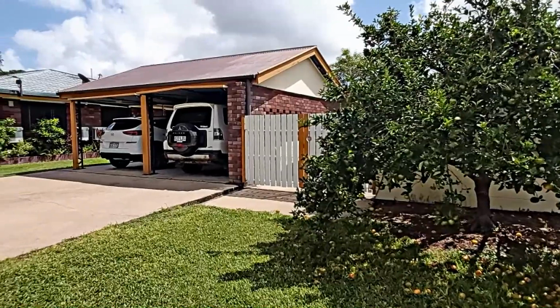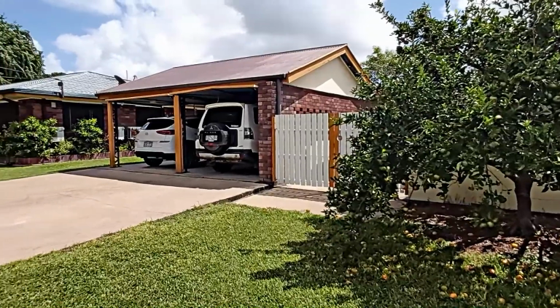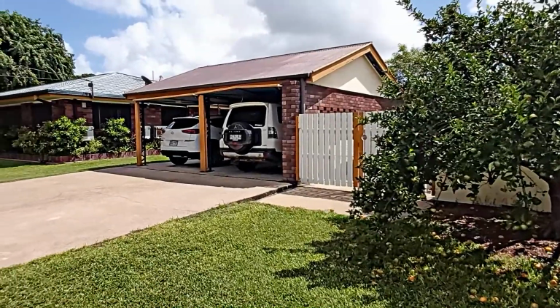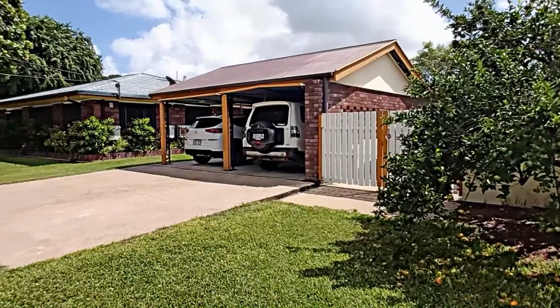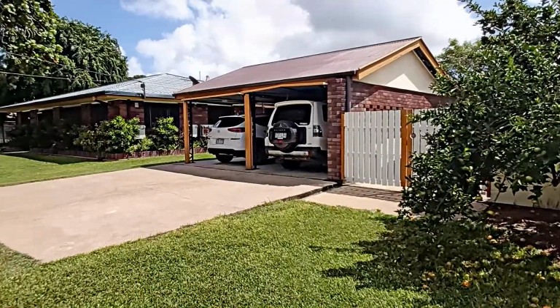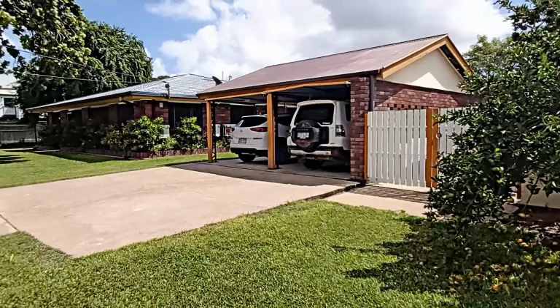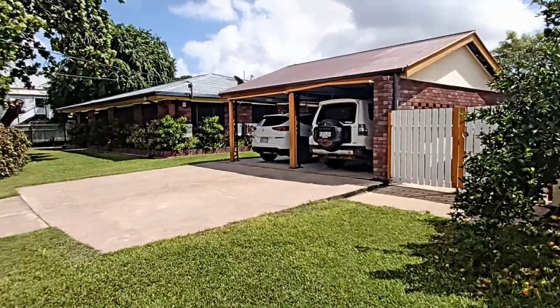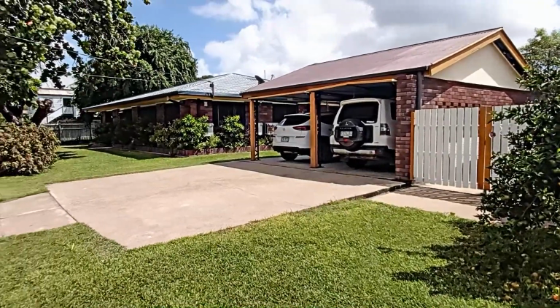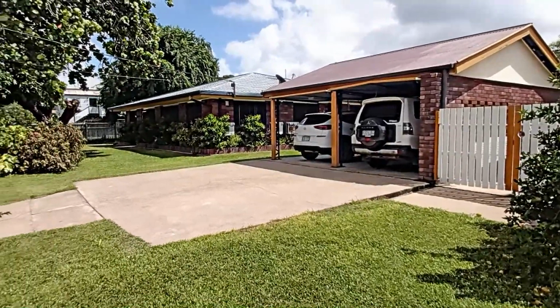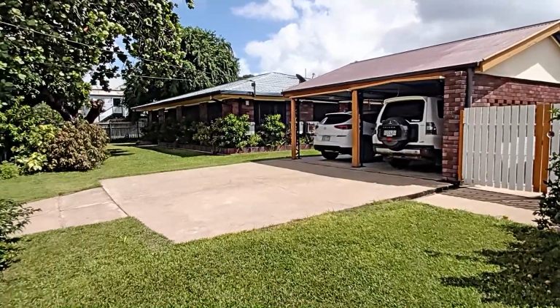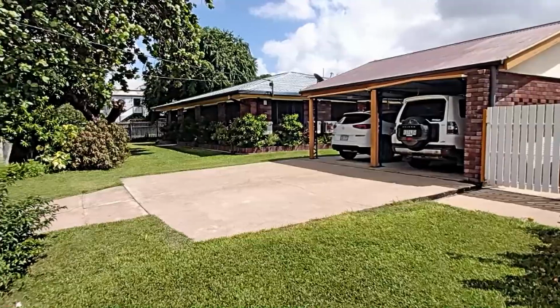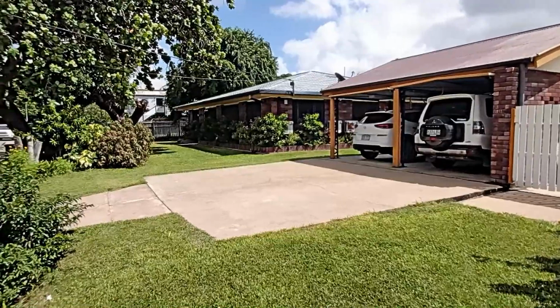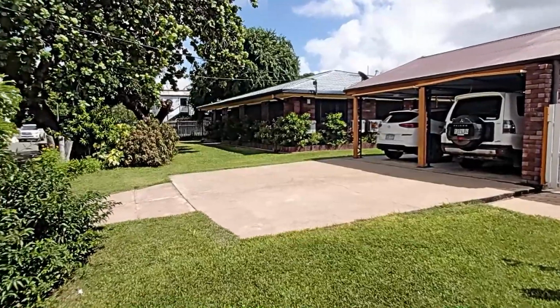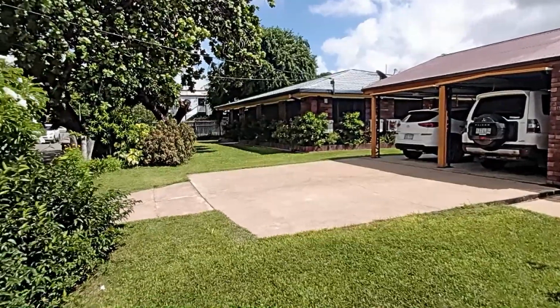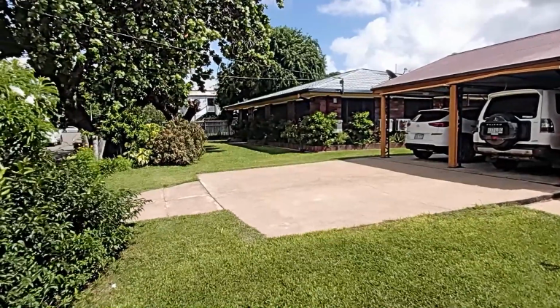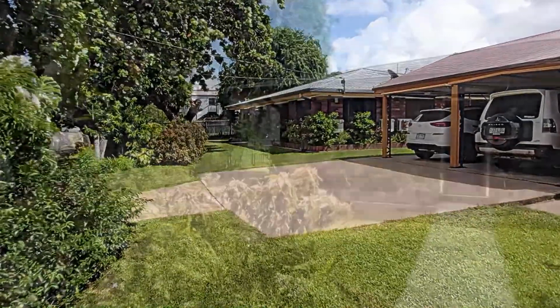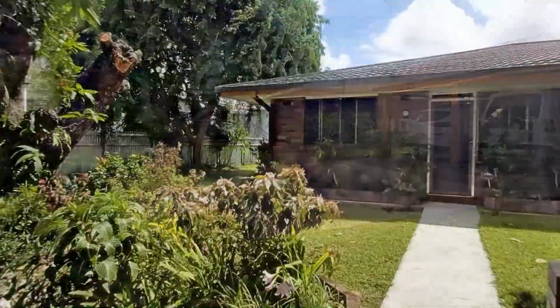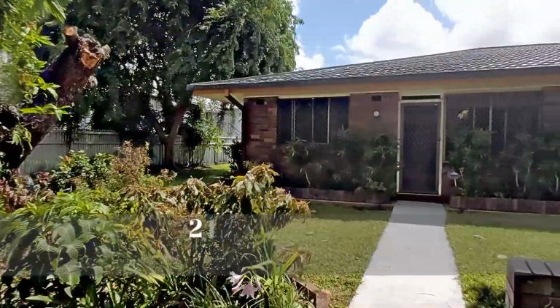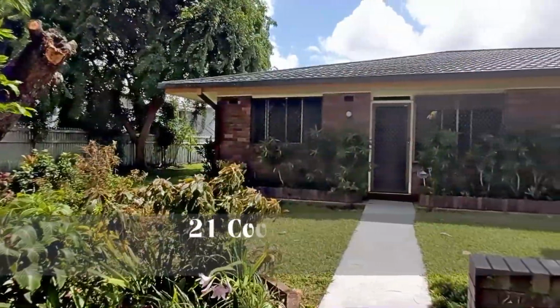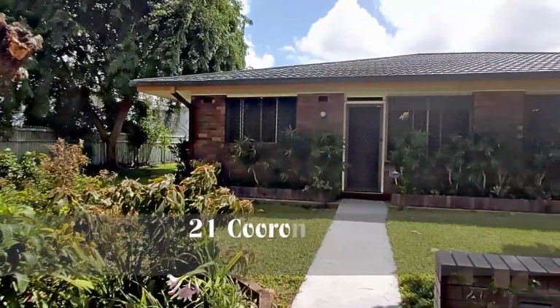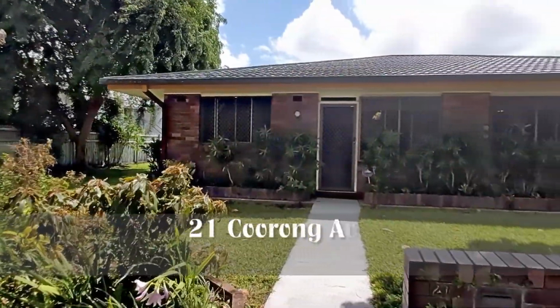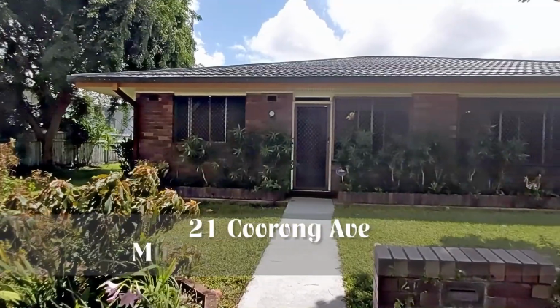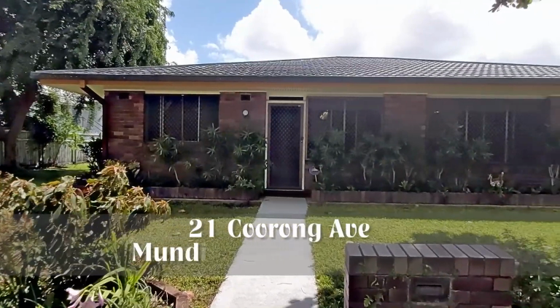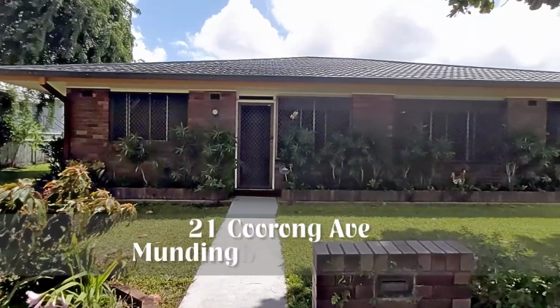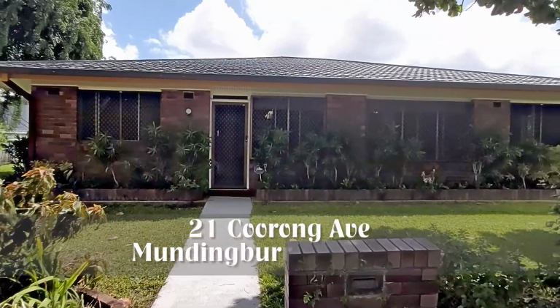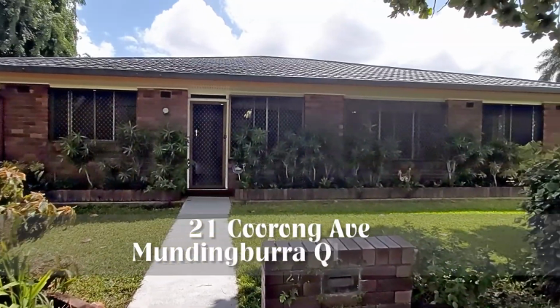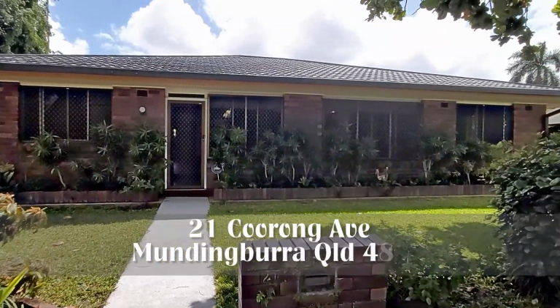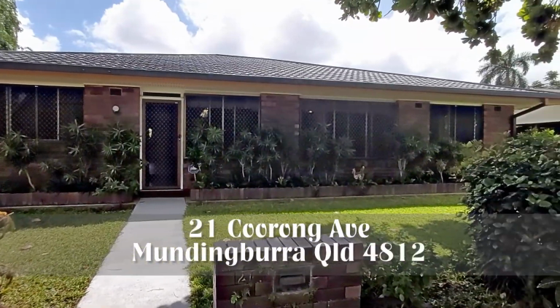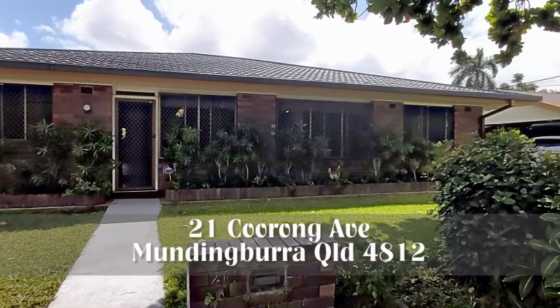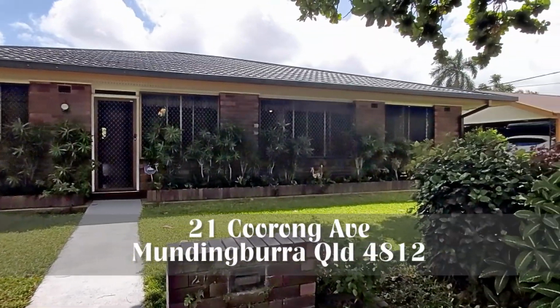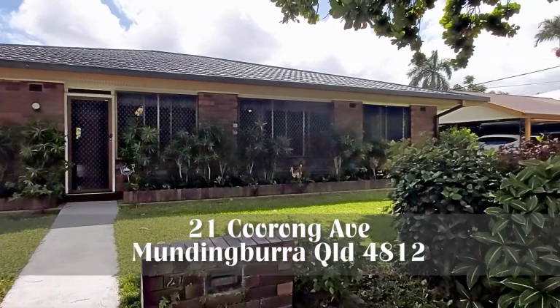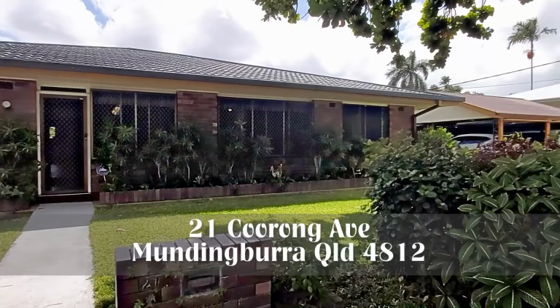Welcome to 21 Coorong Avenue, Mundingborough. This California bungalow style home was built in the 70s and is on the market for the first time in 41 years.